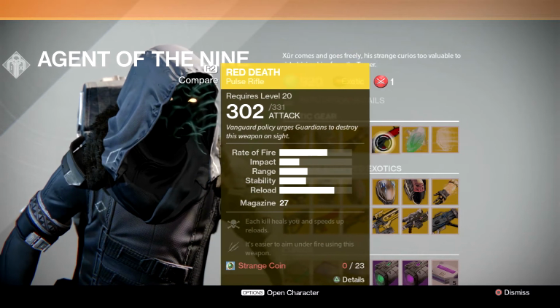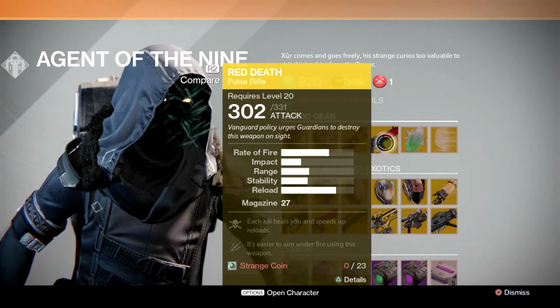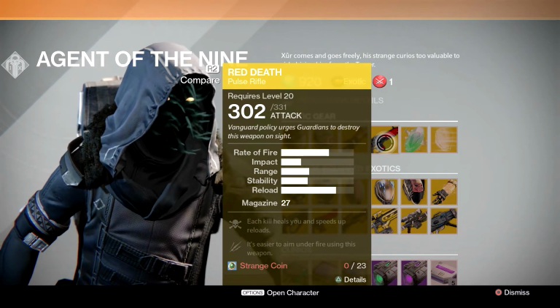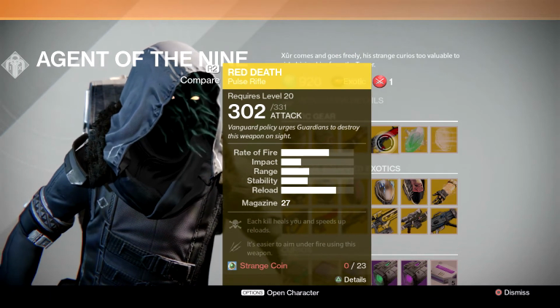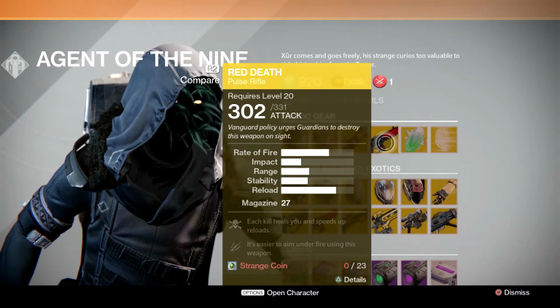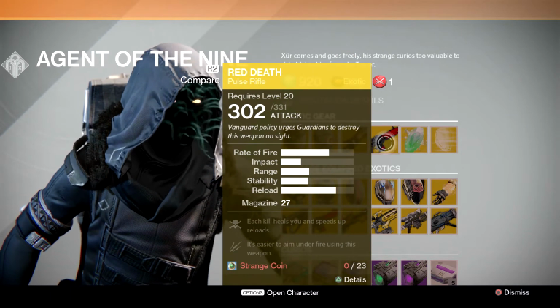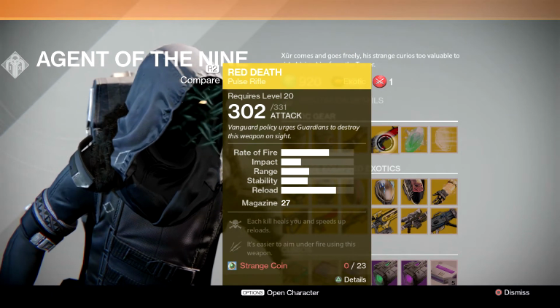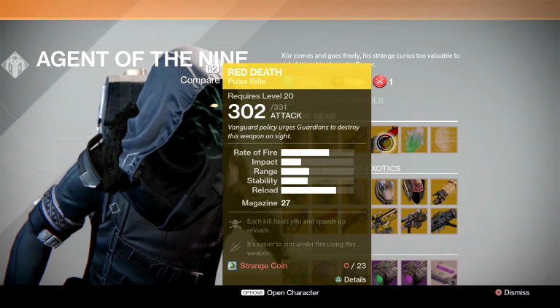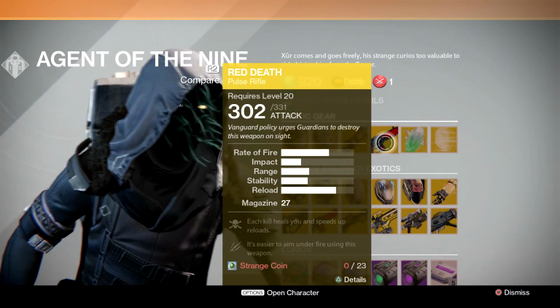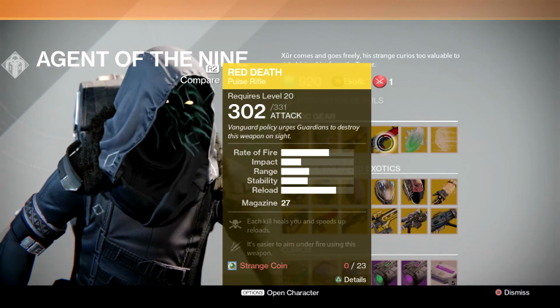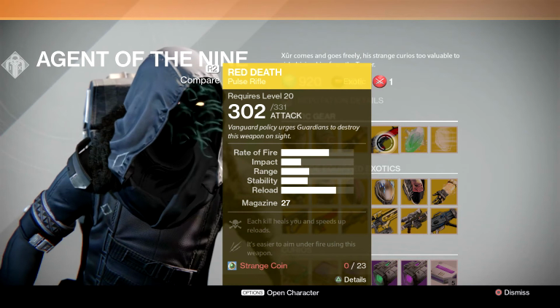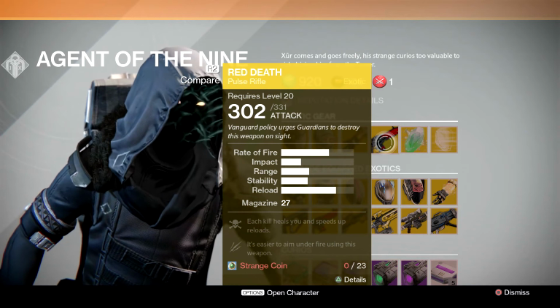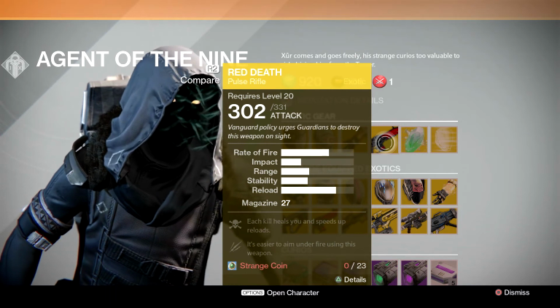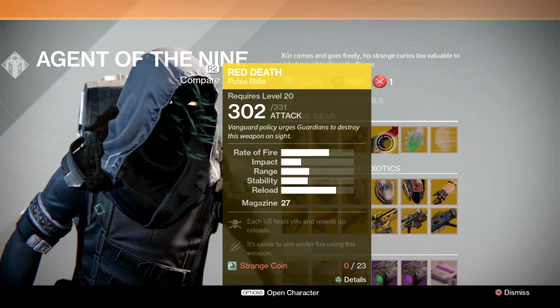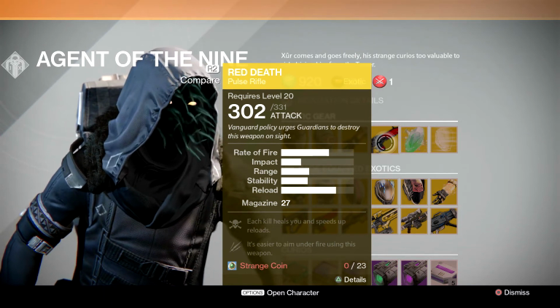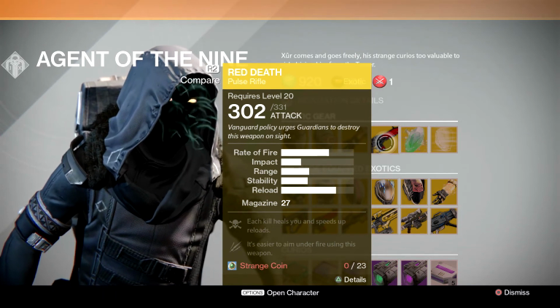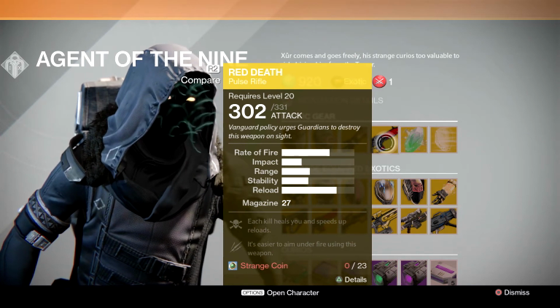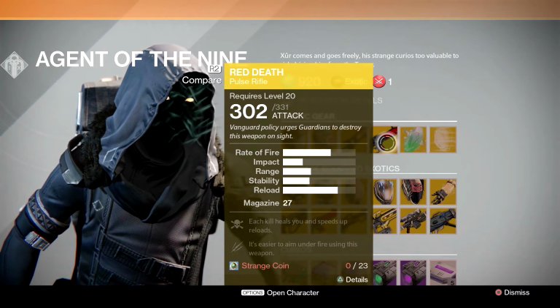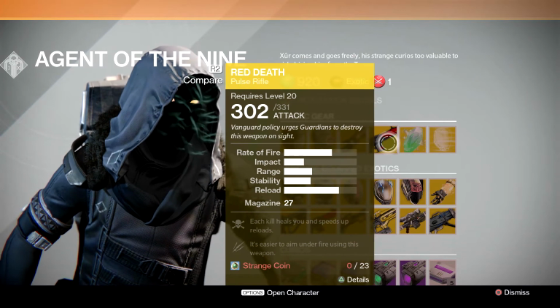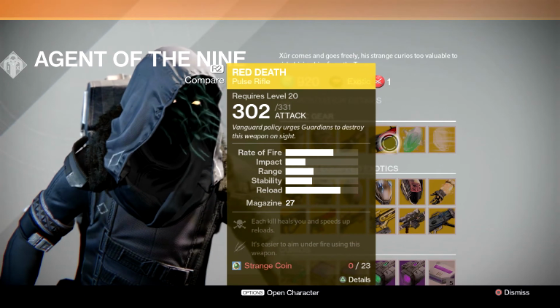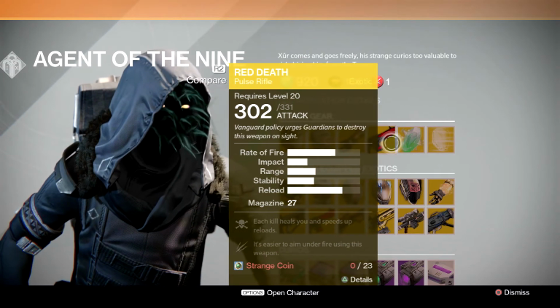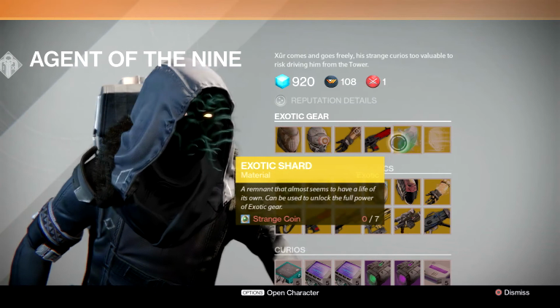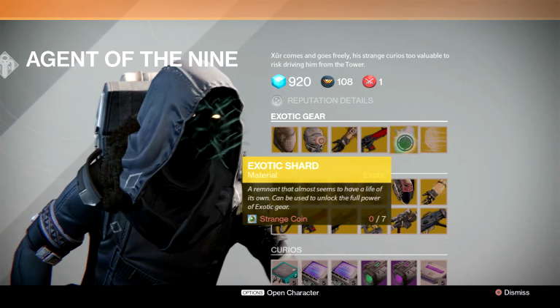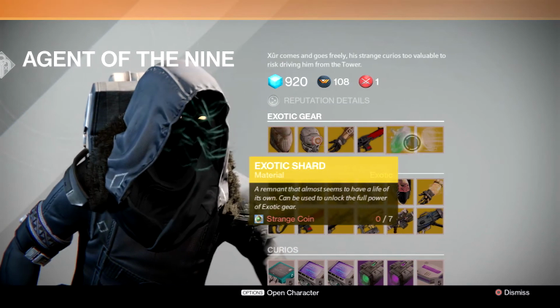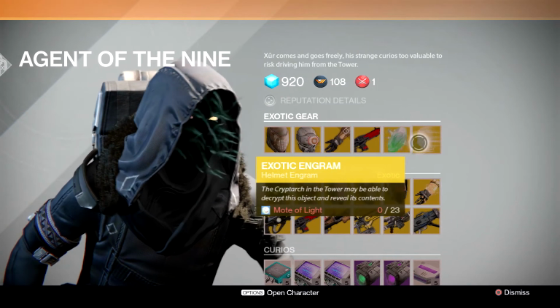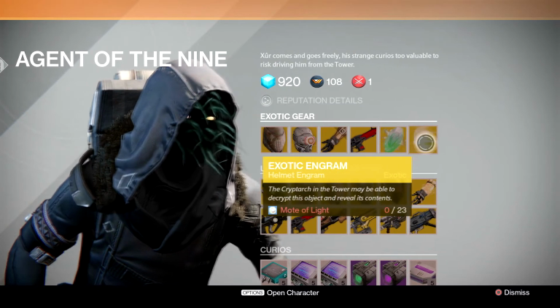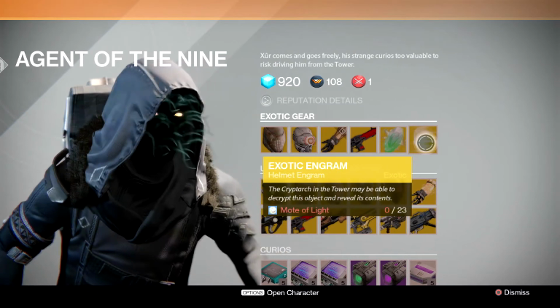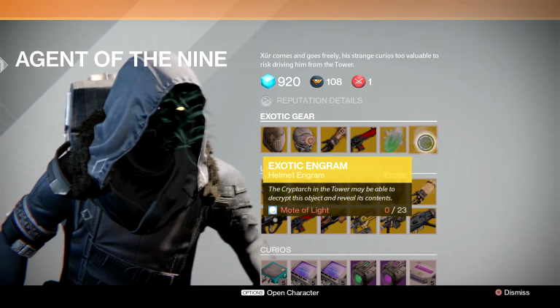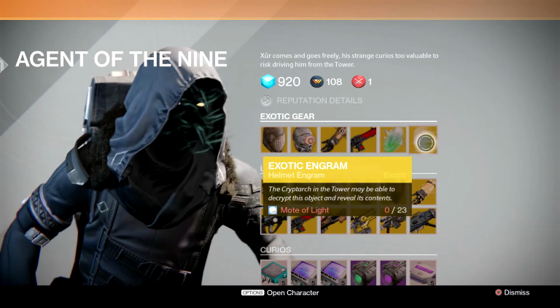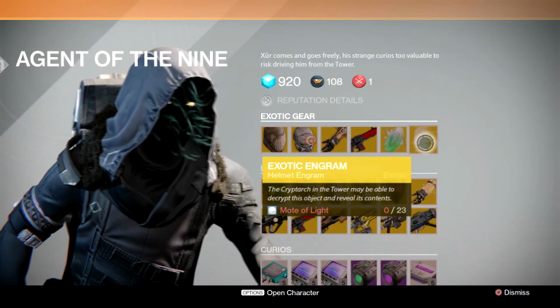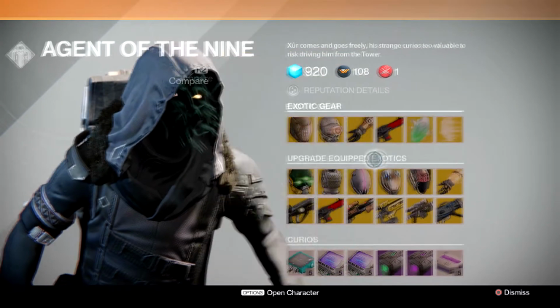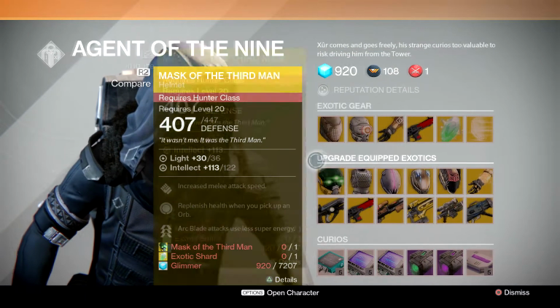The weapon this week is going to be the Red Death, and the perks for that are: each kill heals you and speeds up reloads, and it's easier to aim under fire using this weapon, which is going to be a pretty fantastic gun for everybody who doesn't have one already. The exotic shard is available this week and the engram this week is going to be the helmet.